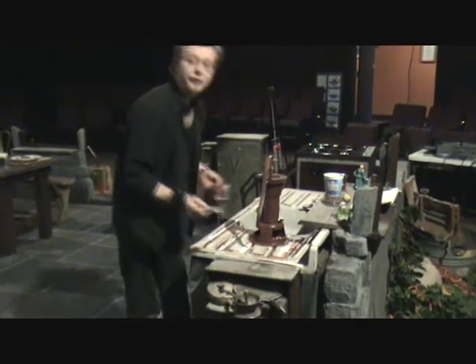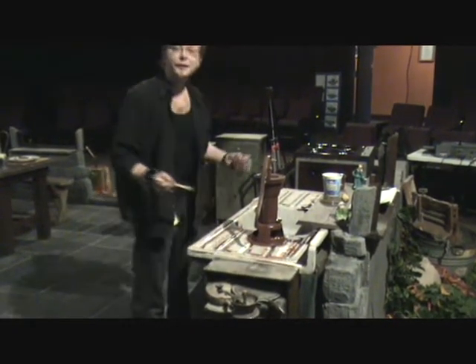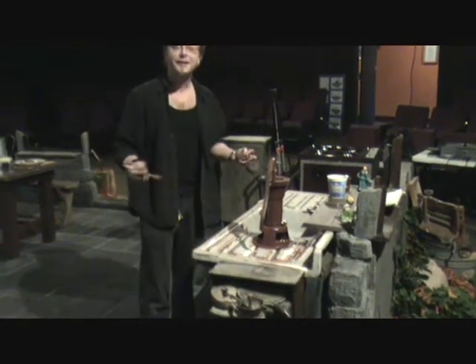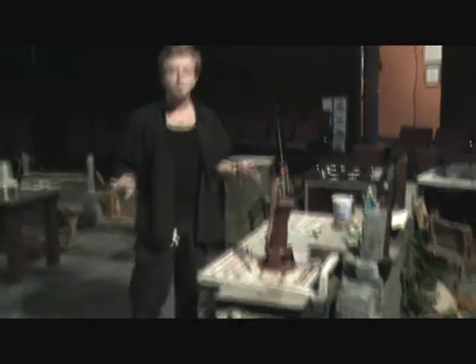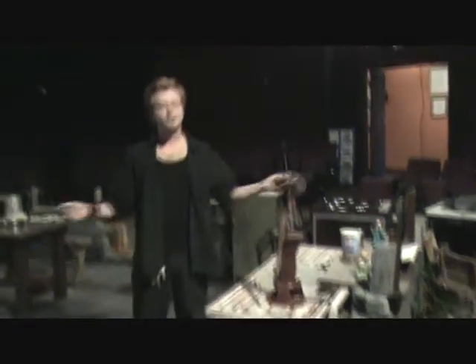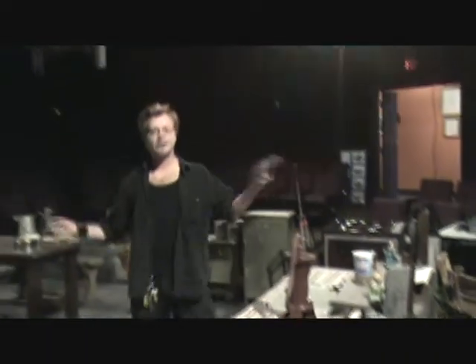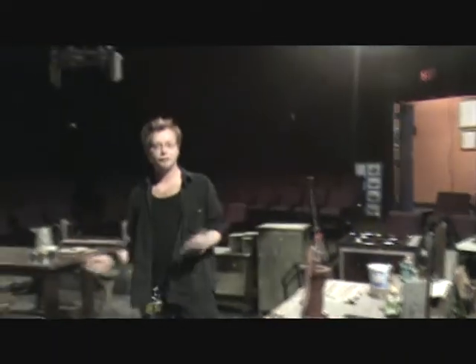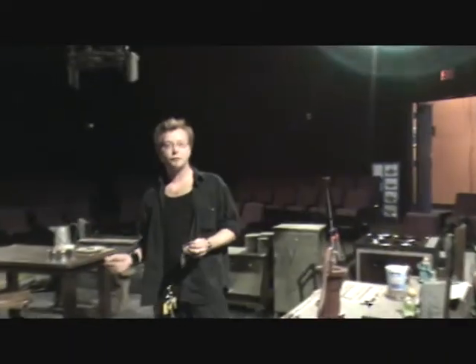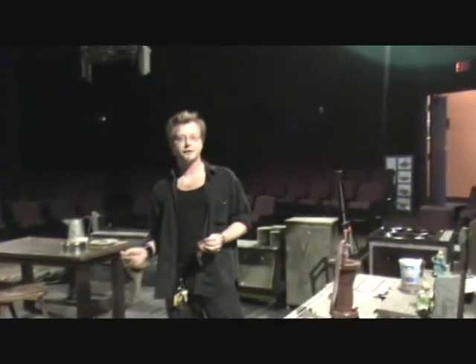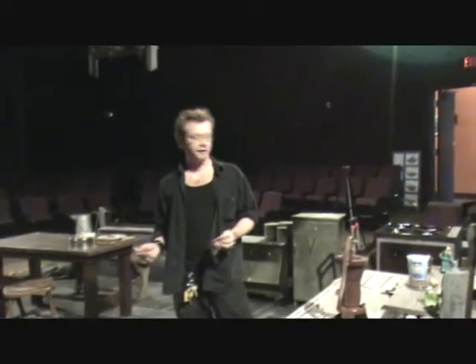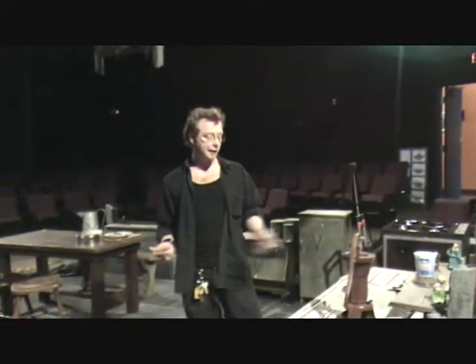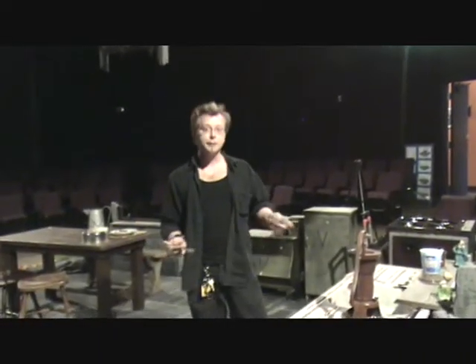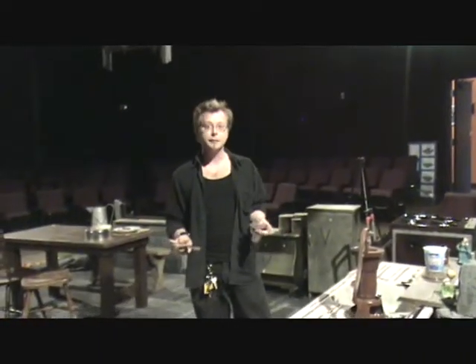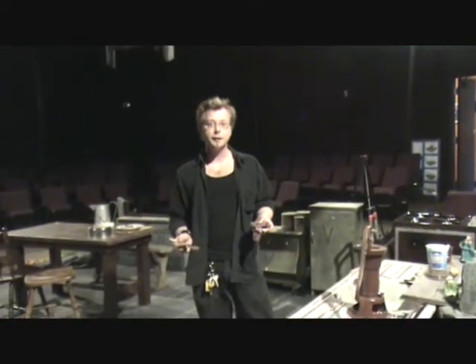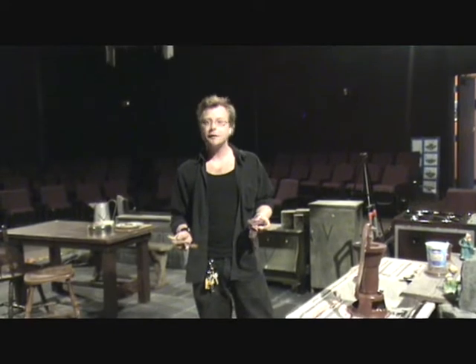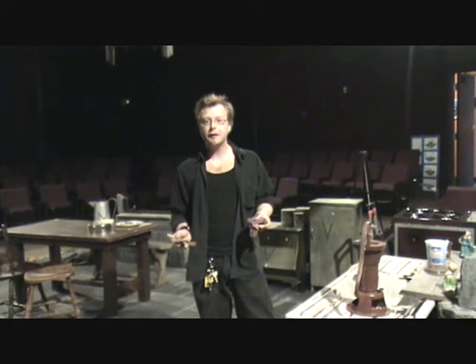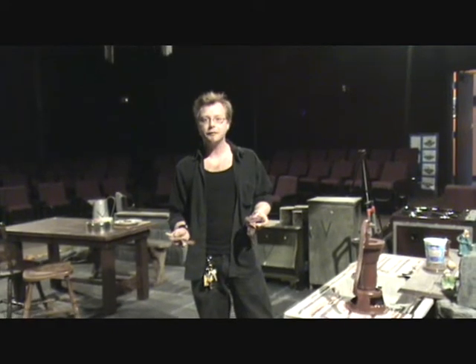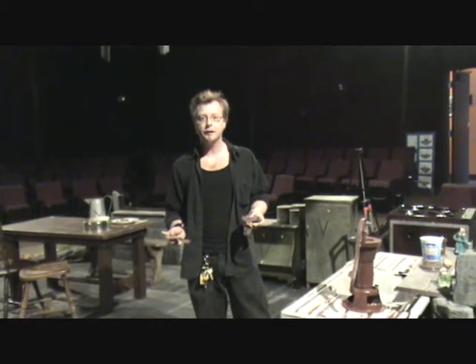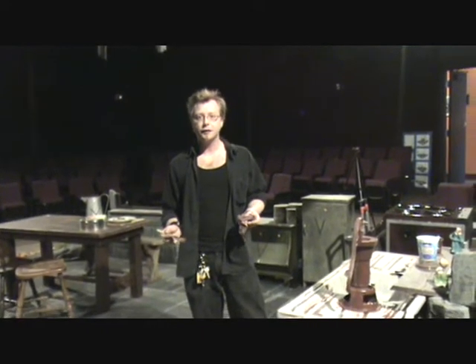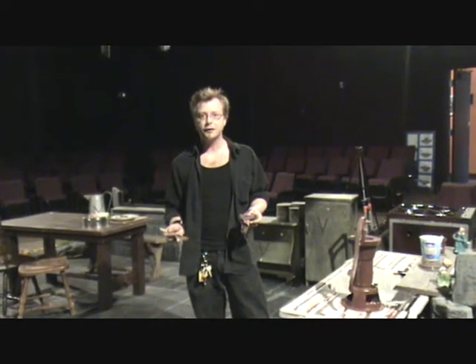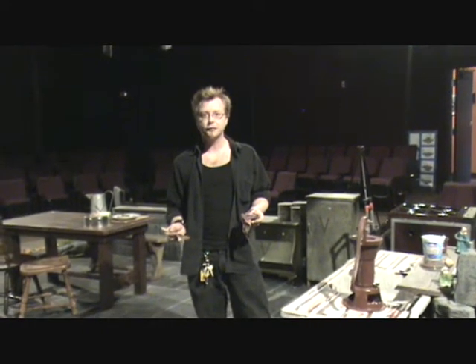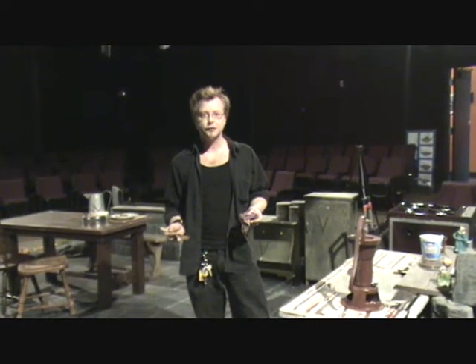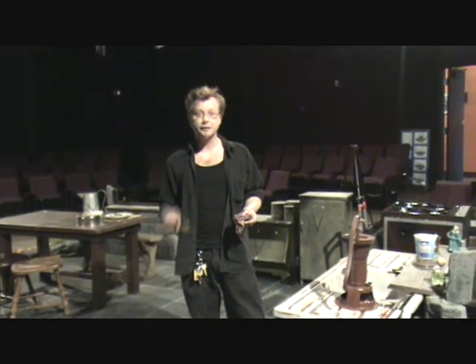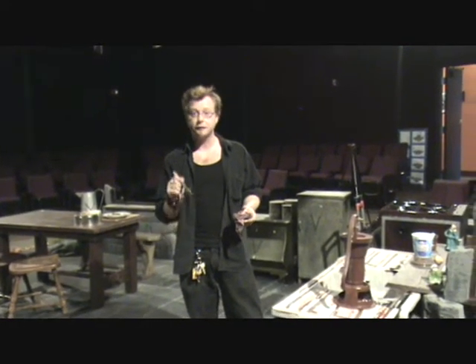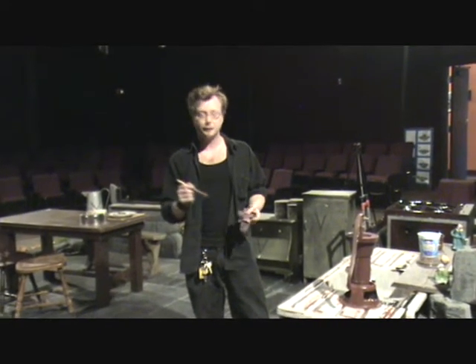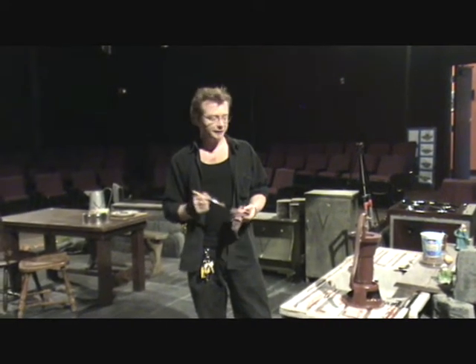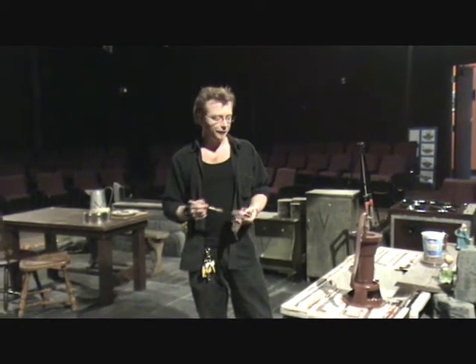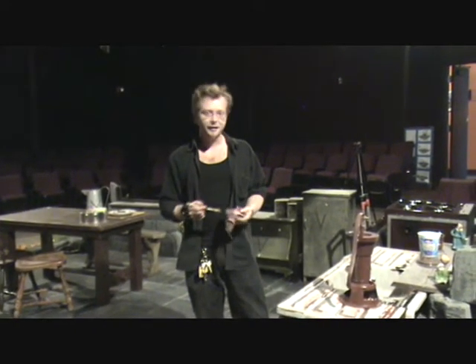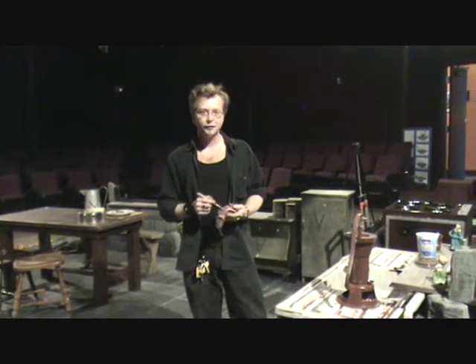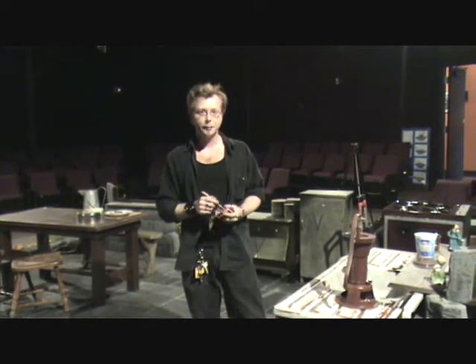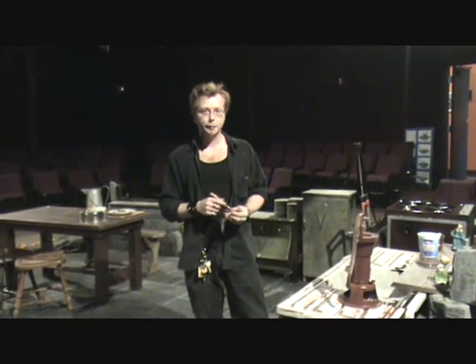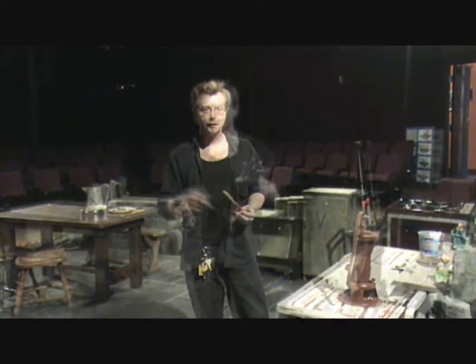I'm Ron Schwartz. I'm on the set of Lonesome West. It kind of caught me in the middle of my favorite part of set installation — the final details. So you caught me at a good point.